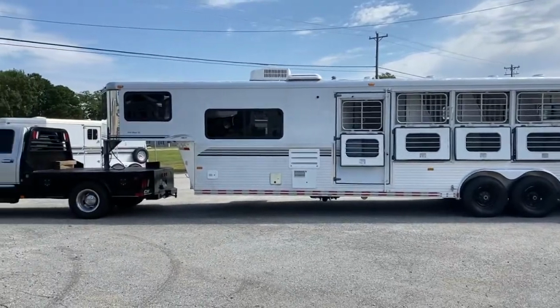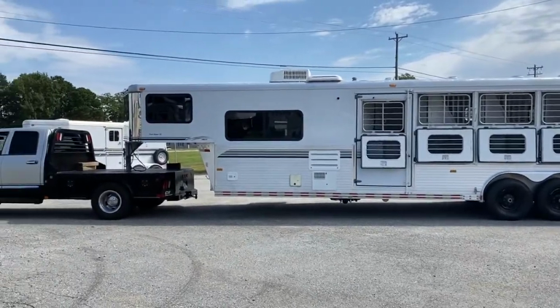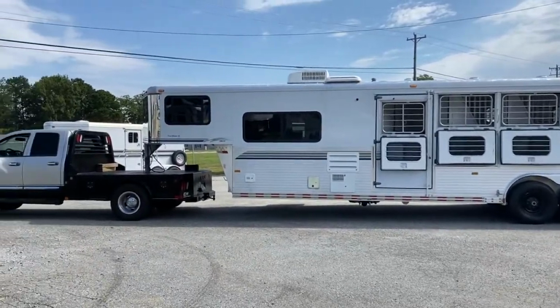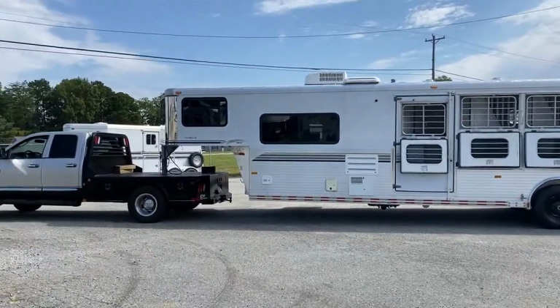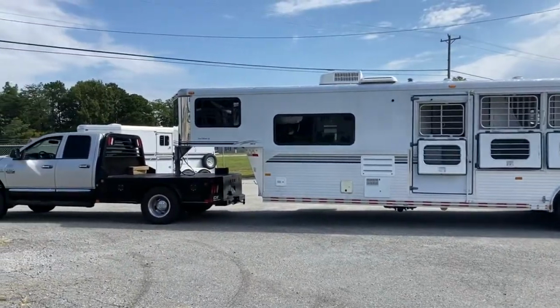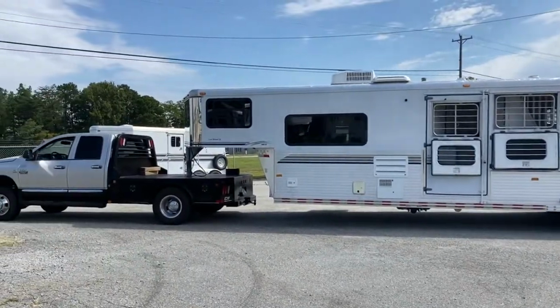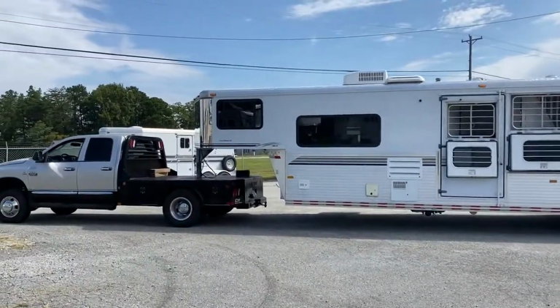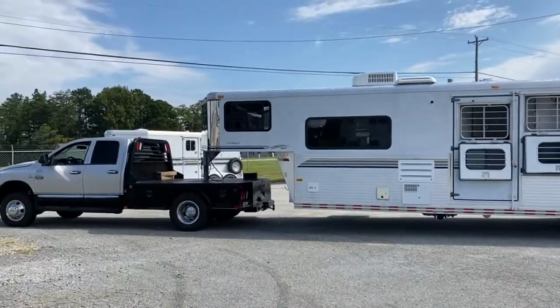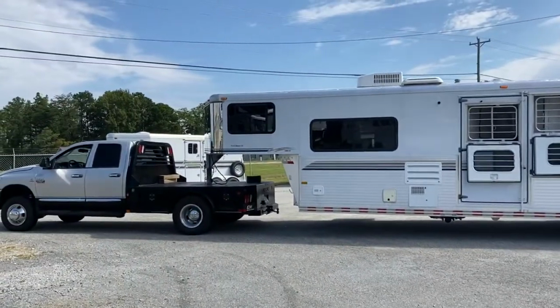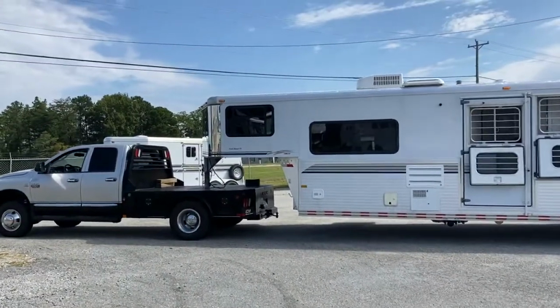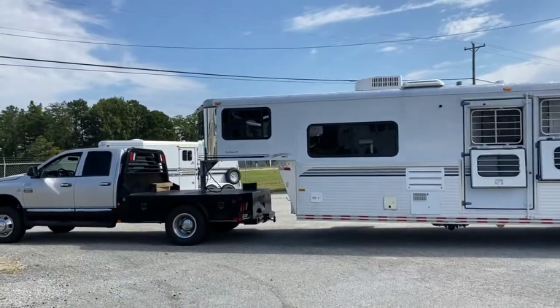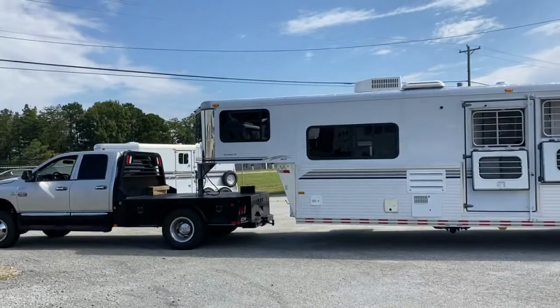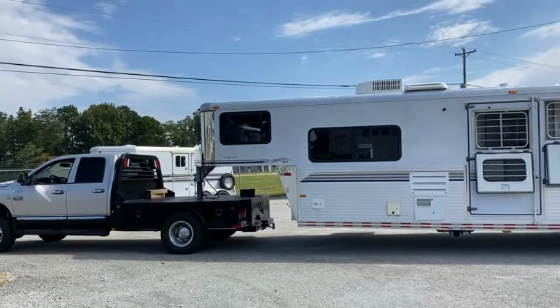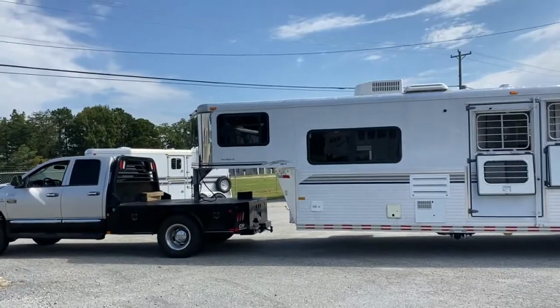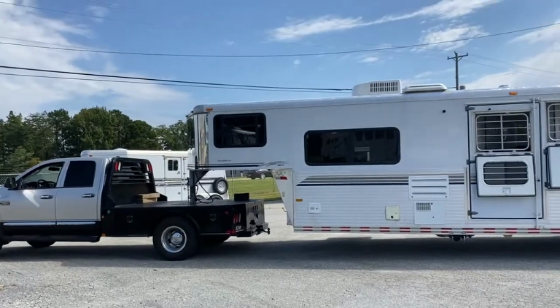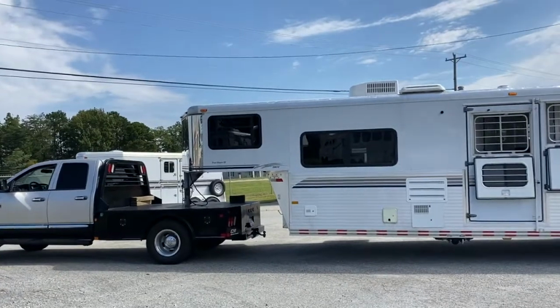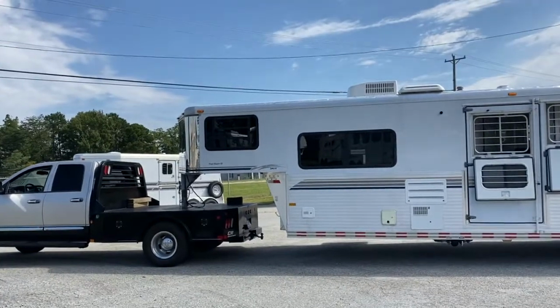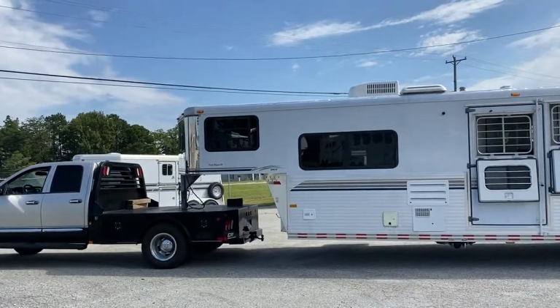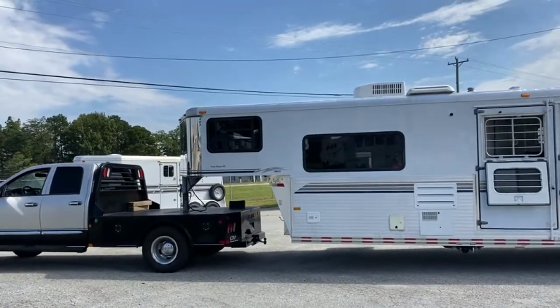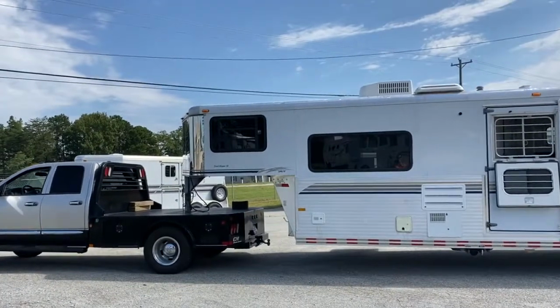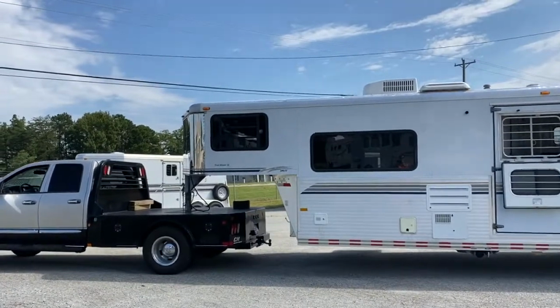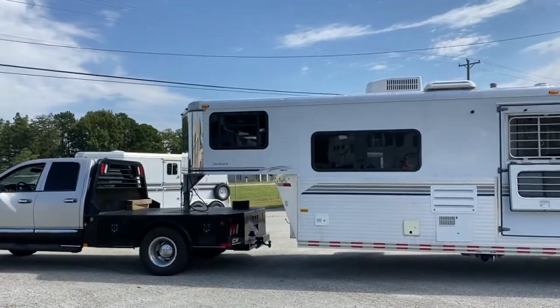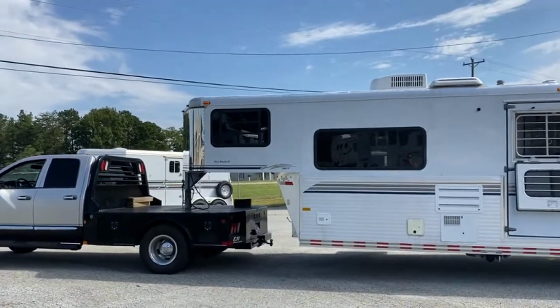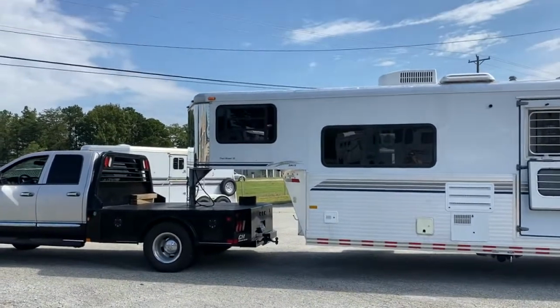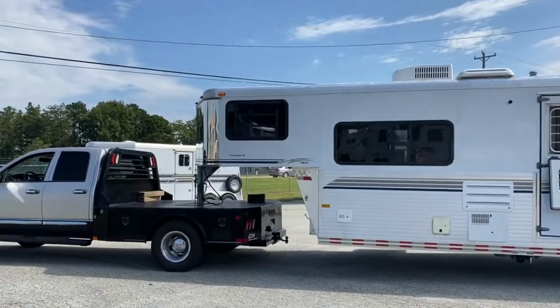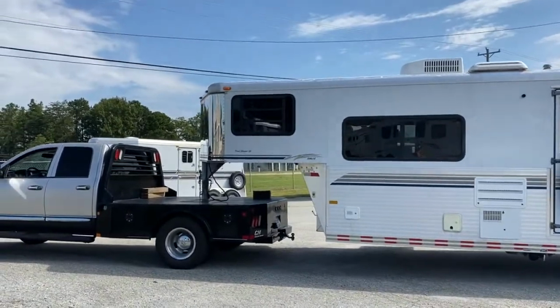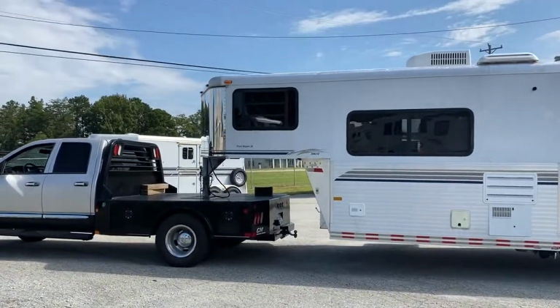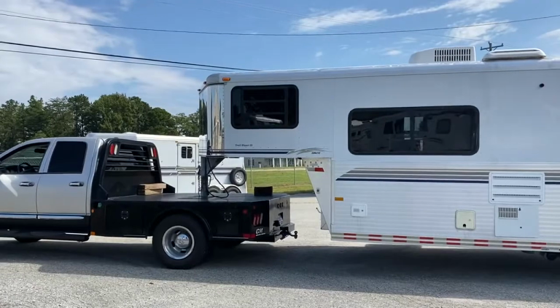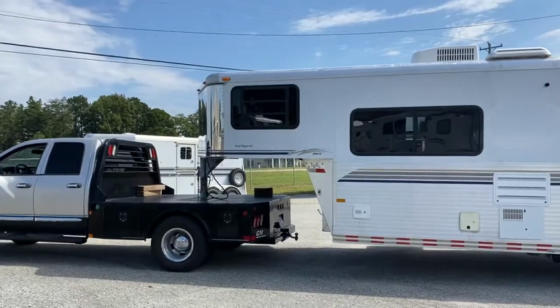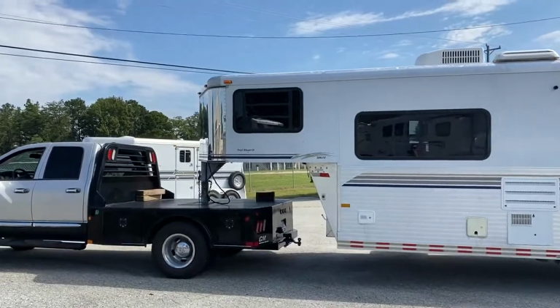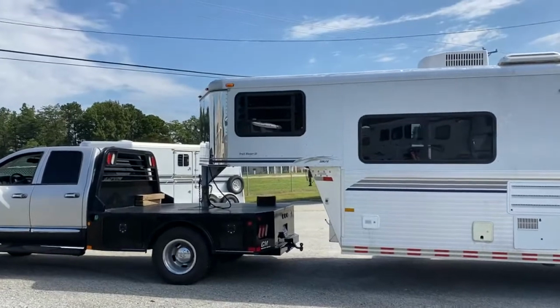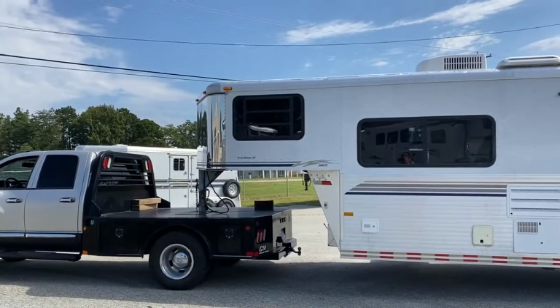This is a 2002. It is a one owner trailer — it was traded in on a new horse trailer — so one owner trailer, excellent shape.